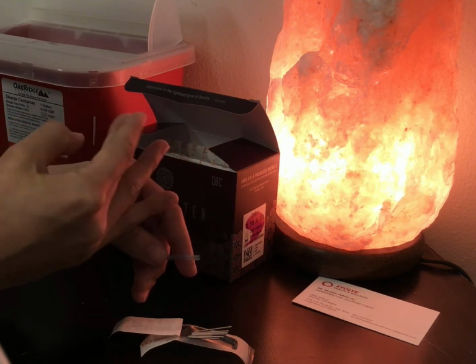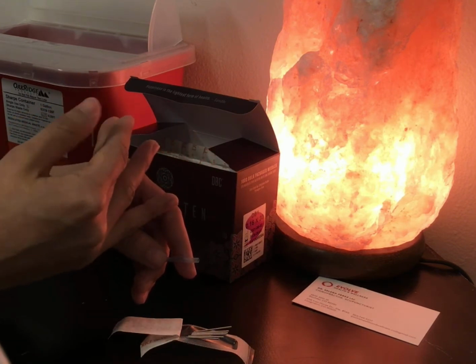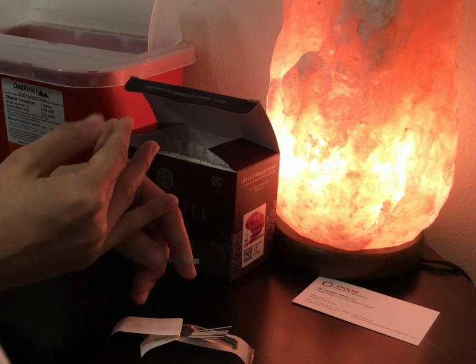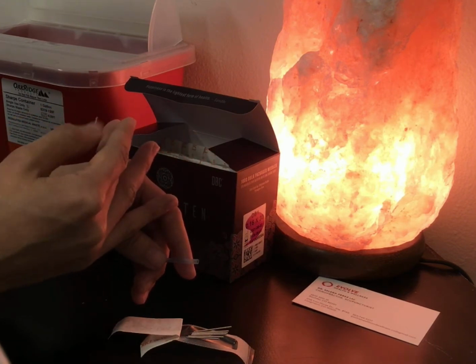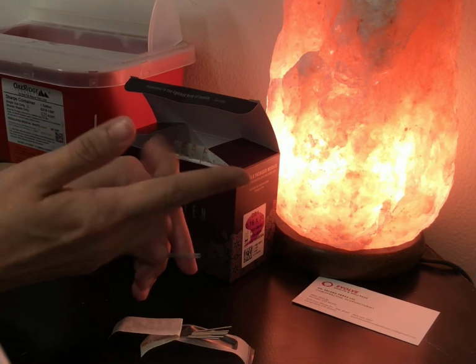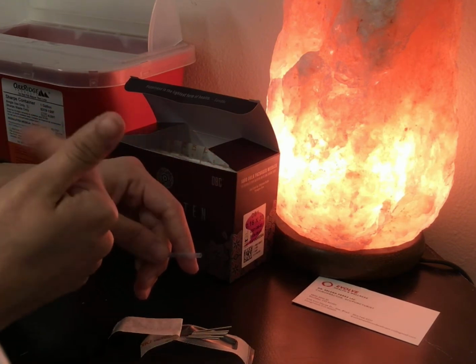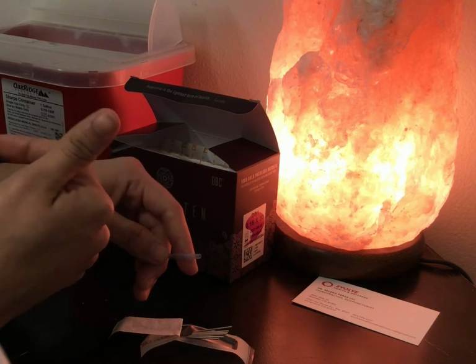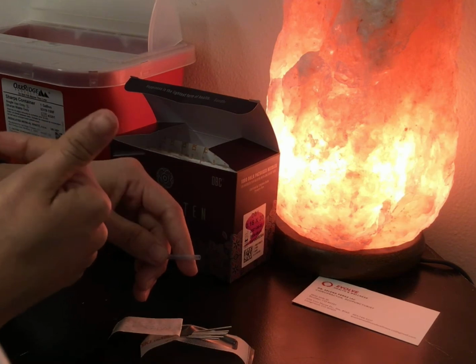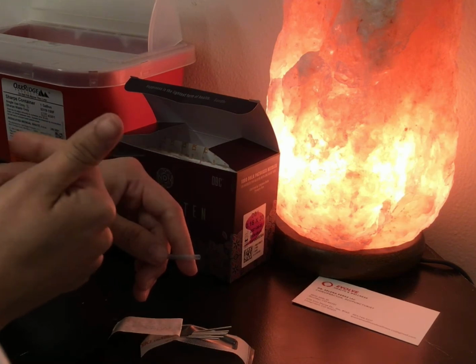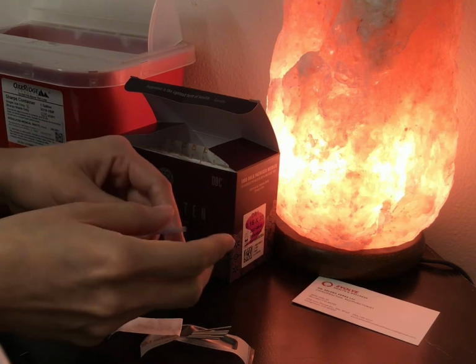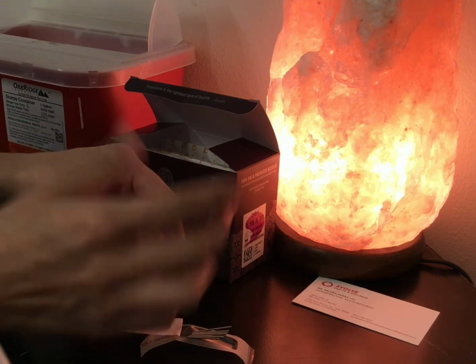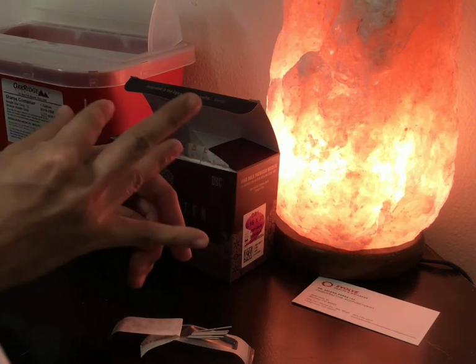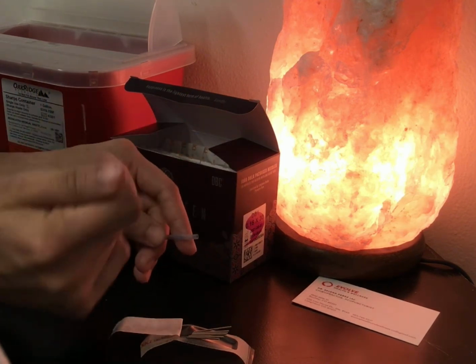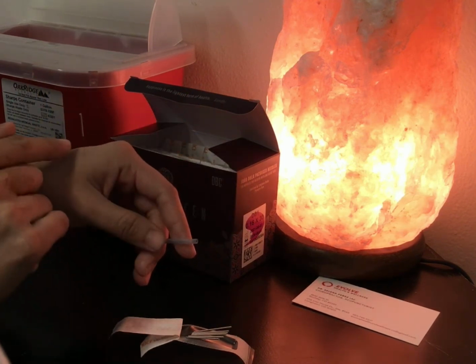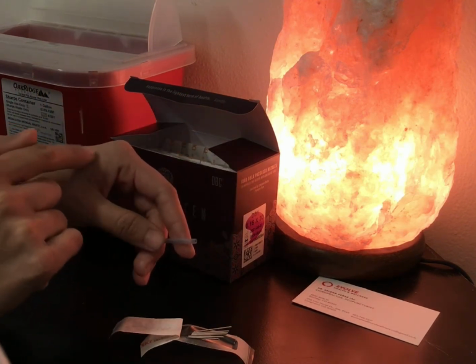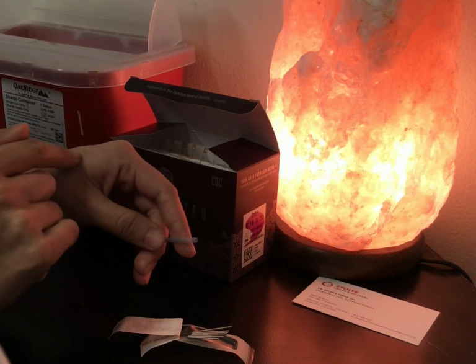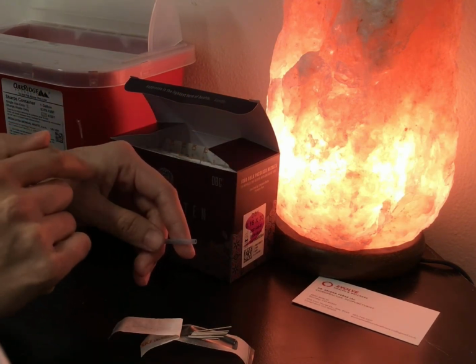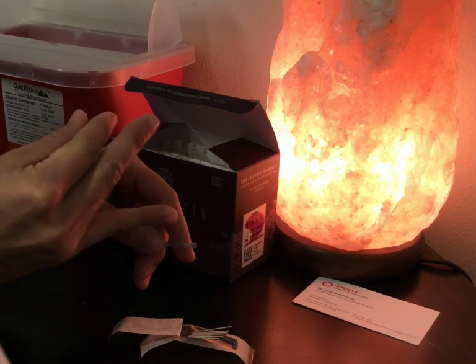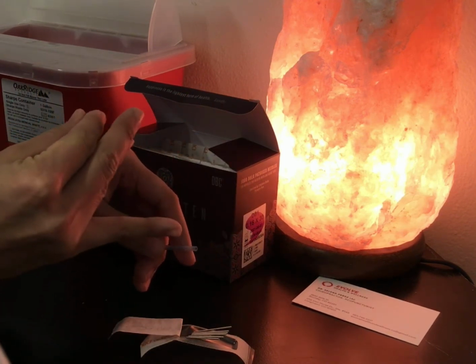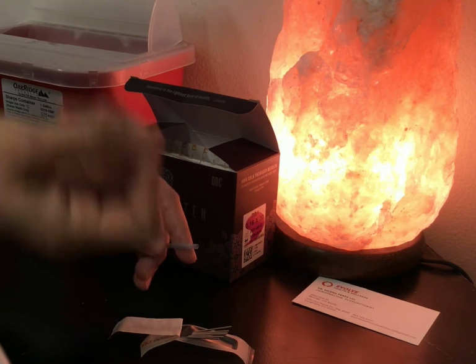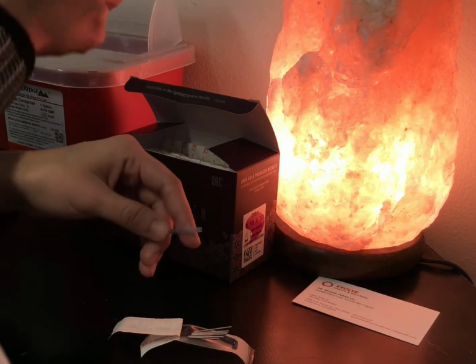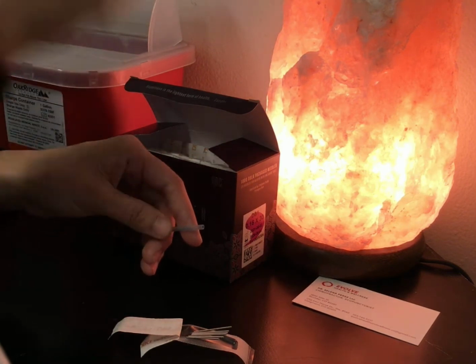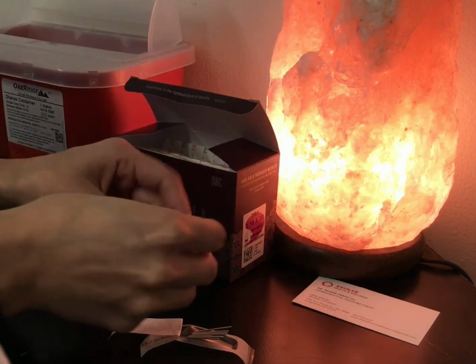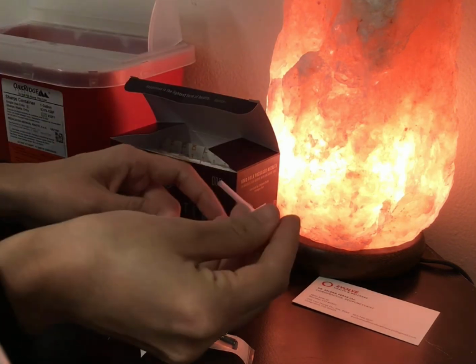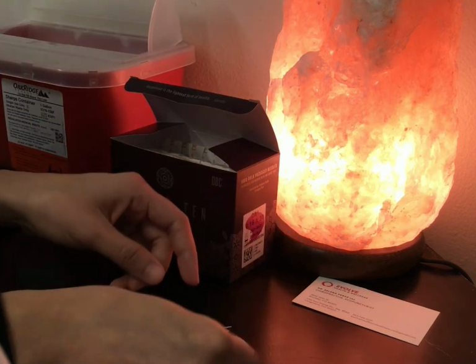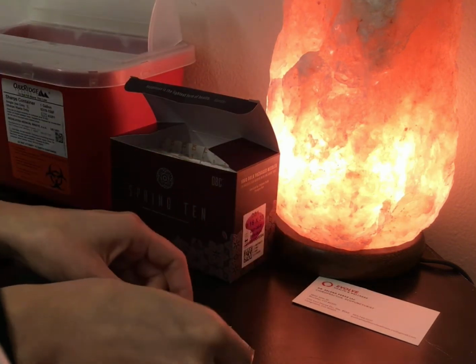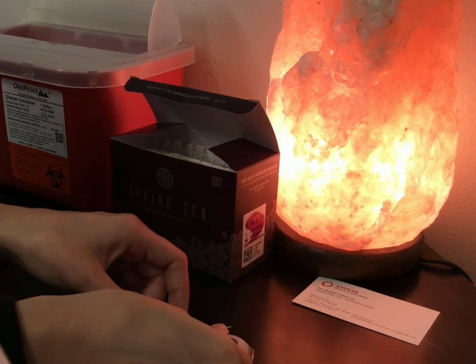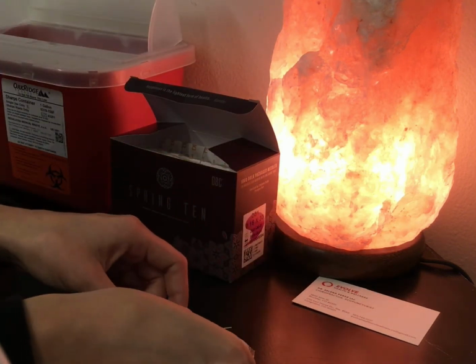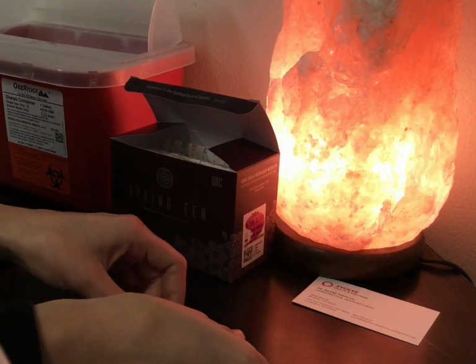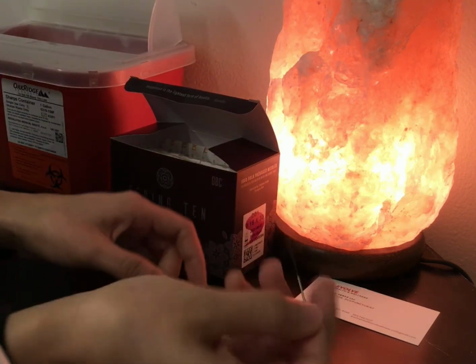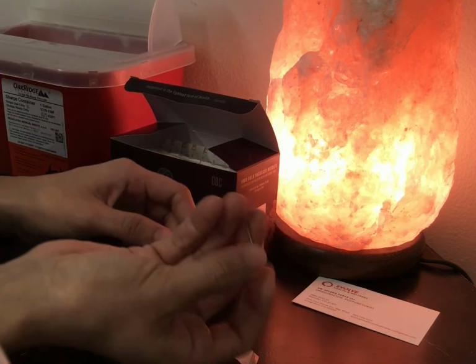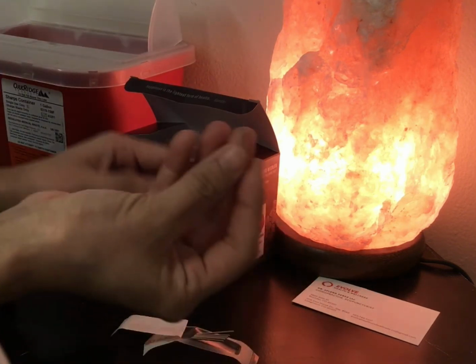Your acupuncturist might even do some gentle manipulations of the needle so as to activate the needle. Another question I get is: are acupuncture needles reused? Acupuncture needles are never reused and are disposed of in the sharps container.